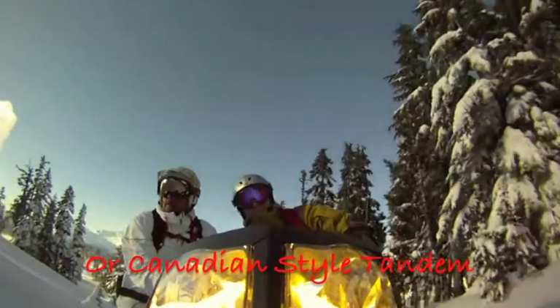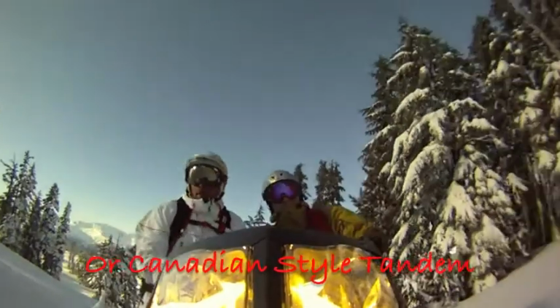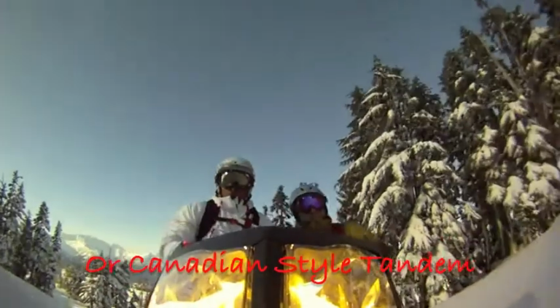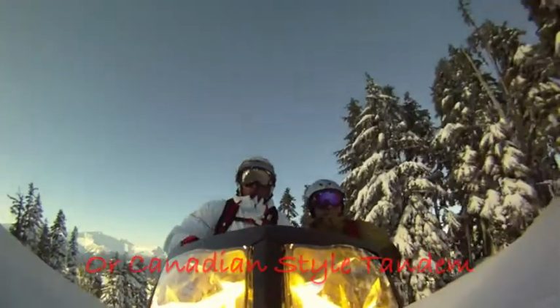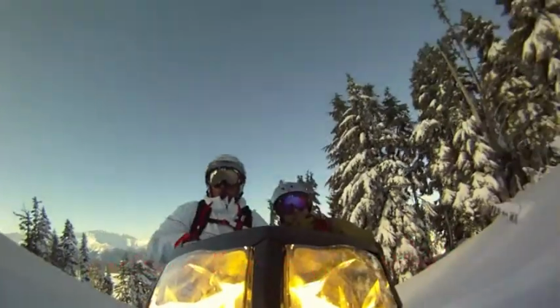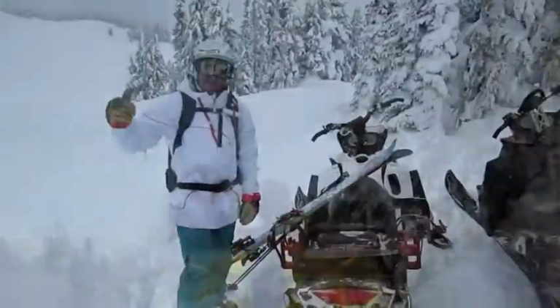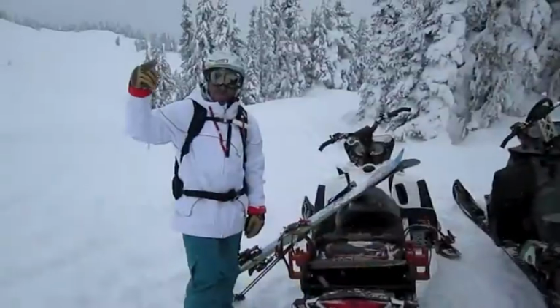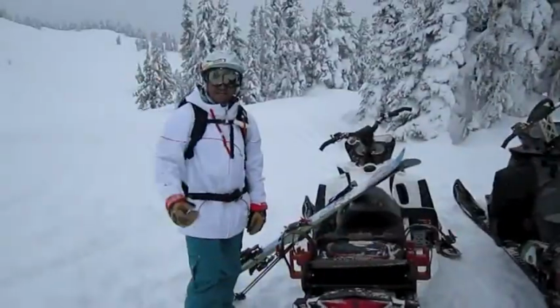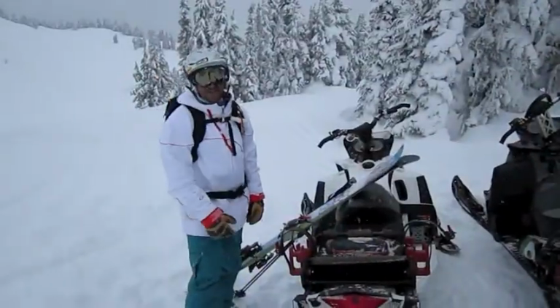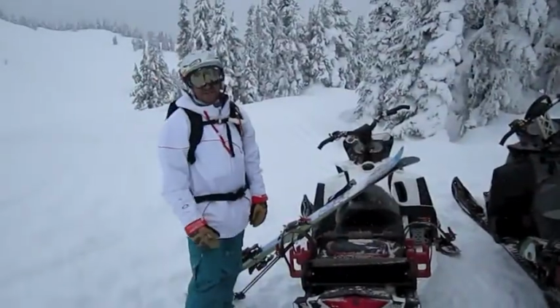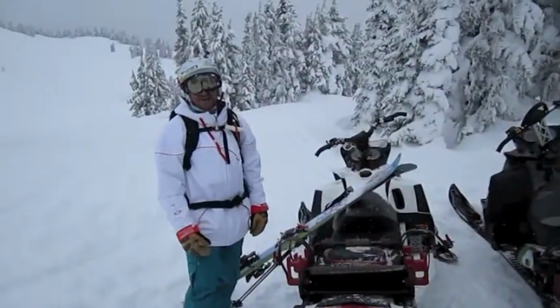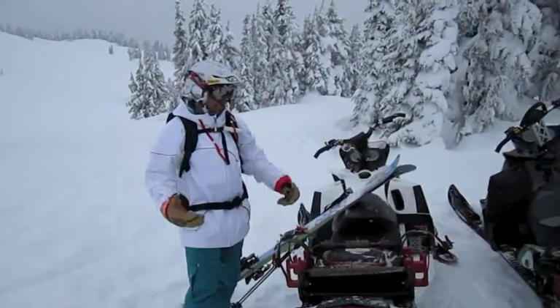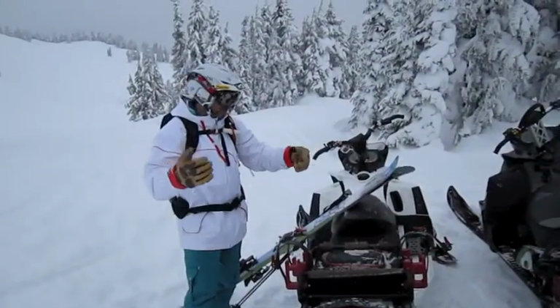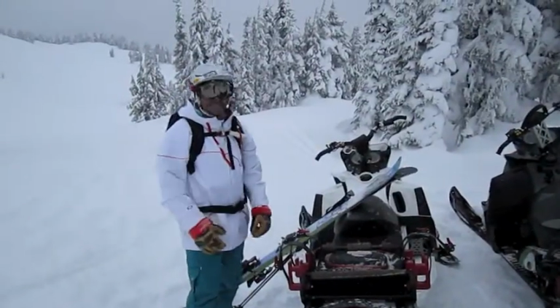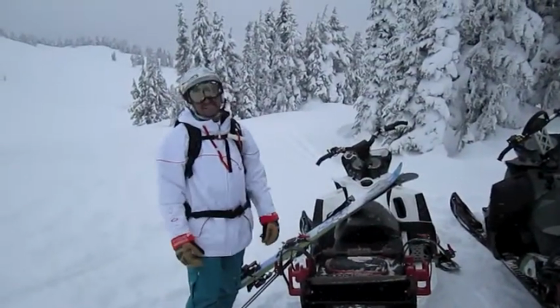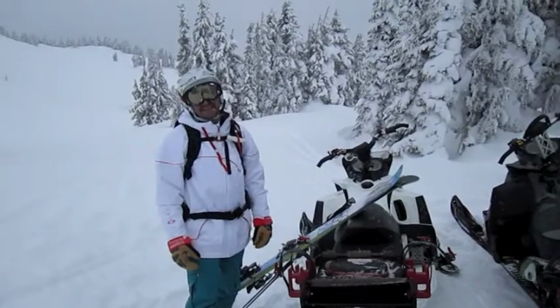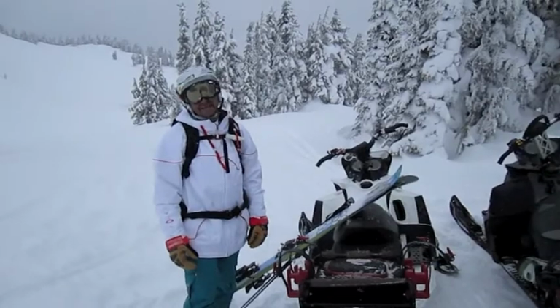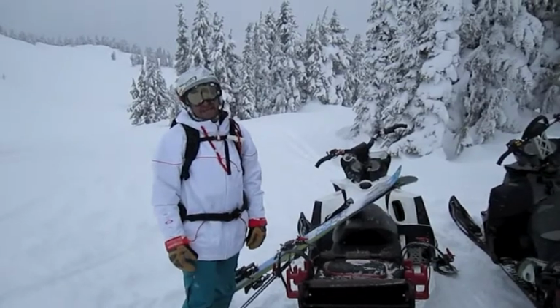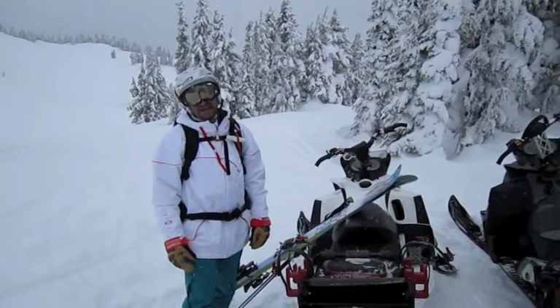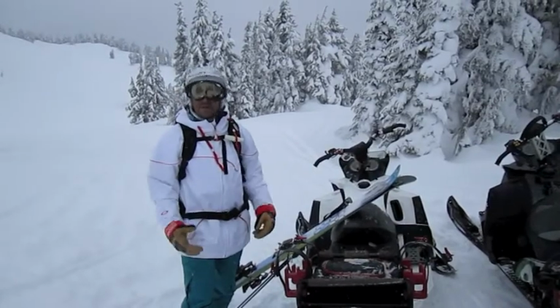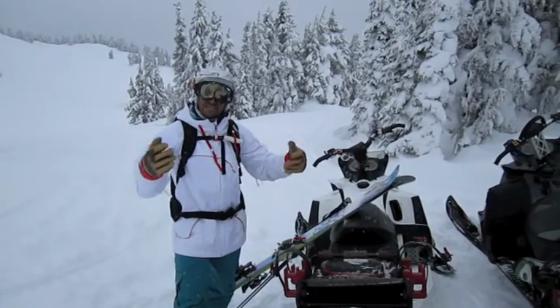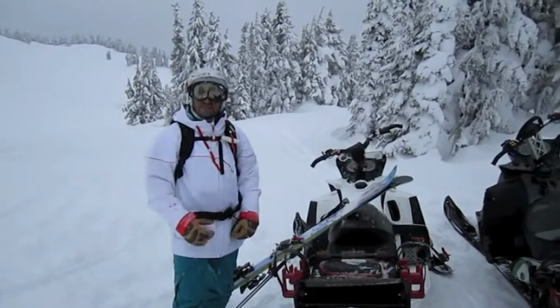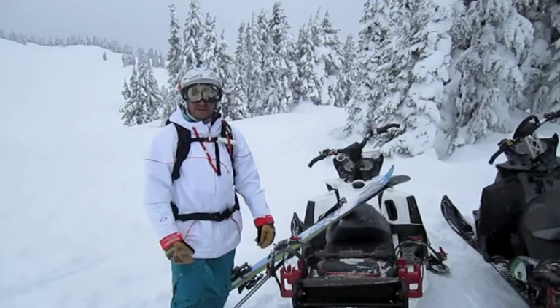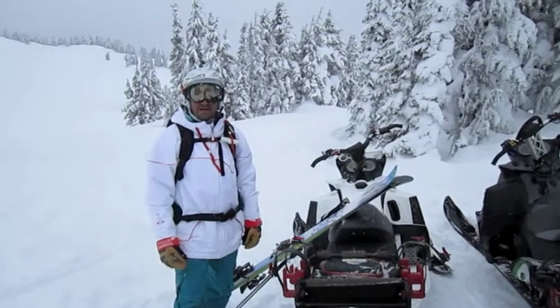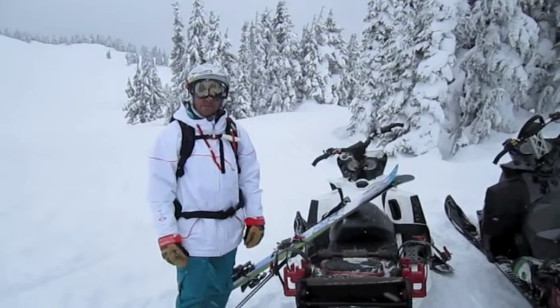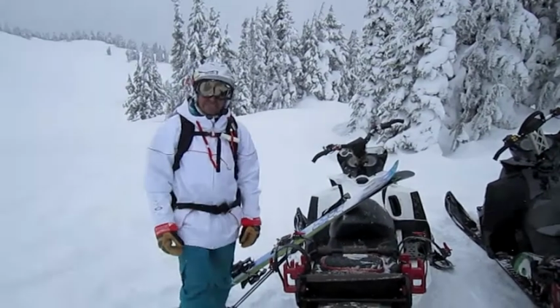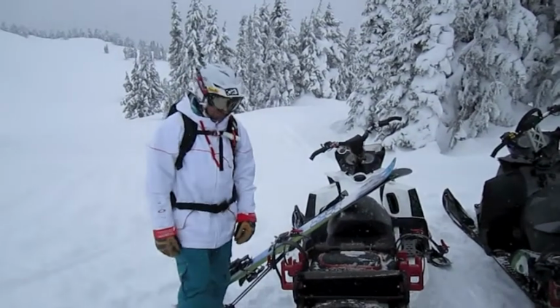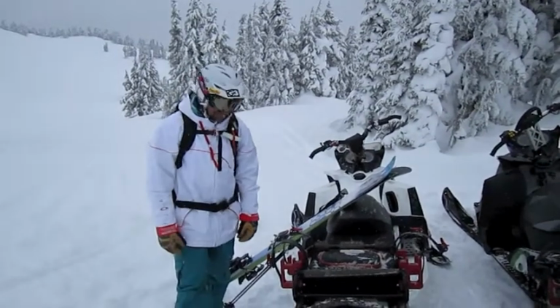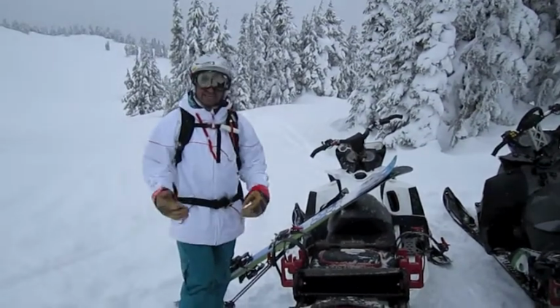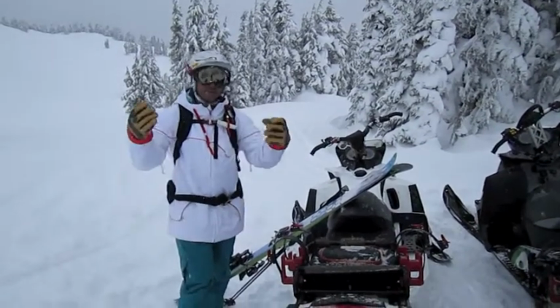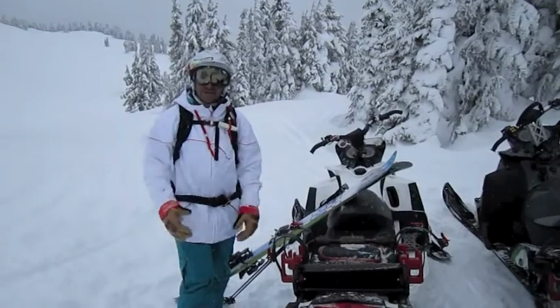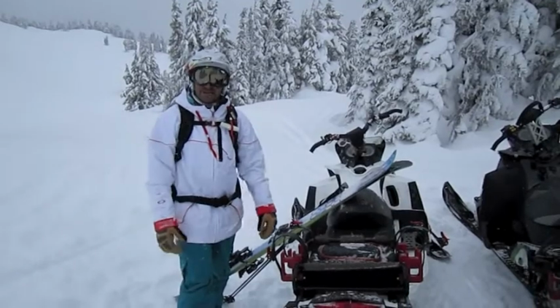Hey everybody, Dave out here. We're just doing a little bit of sled skiing today, and I want to take you through some of the common practices for sled skiing if you're brand new to it.